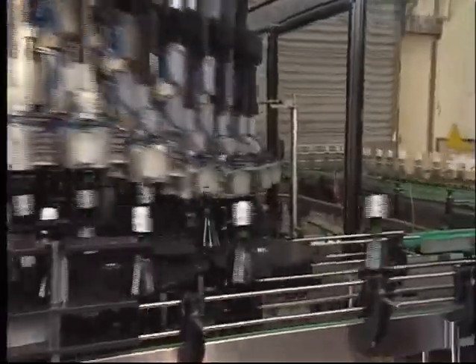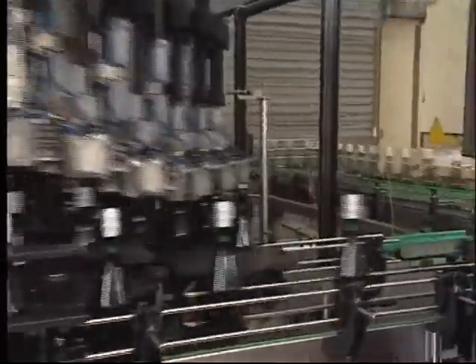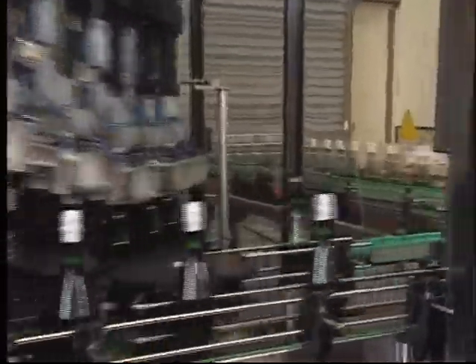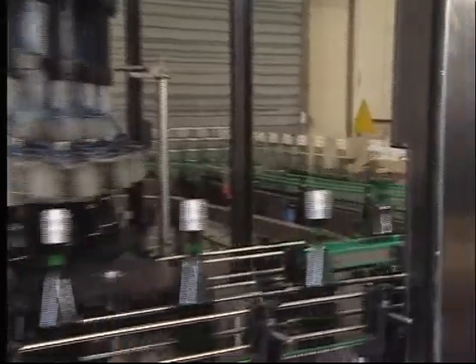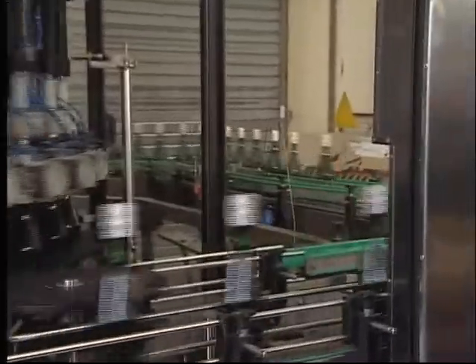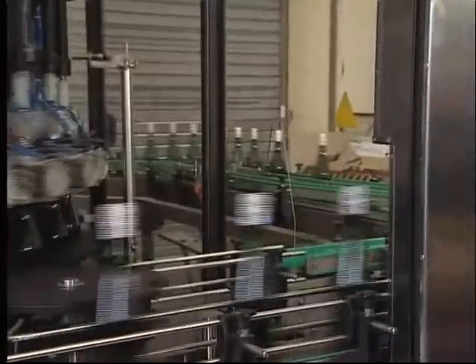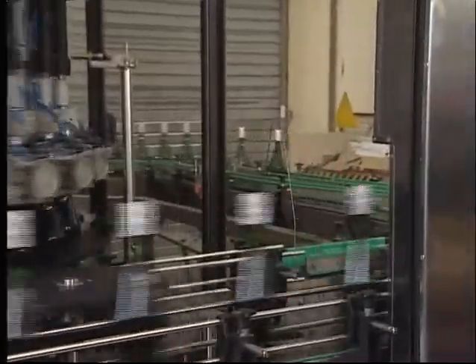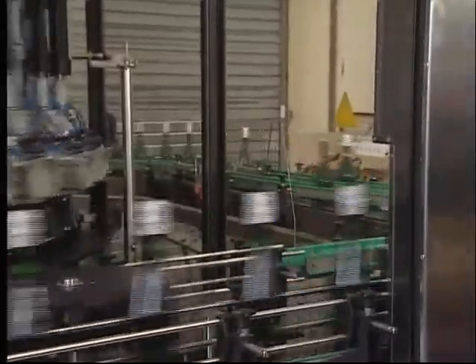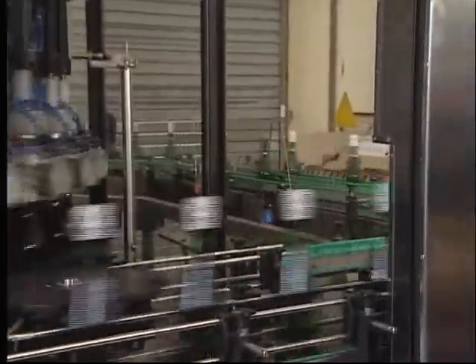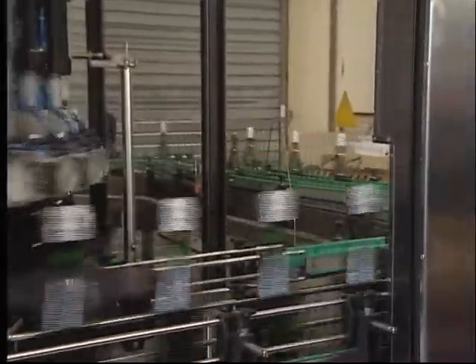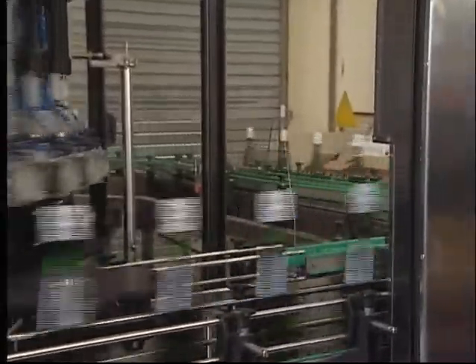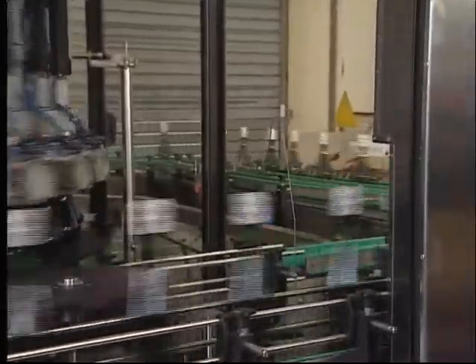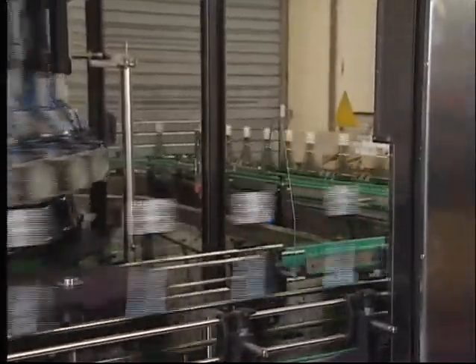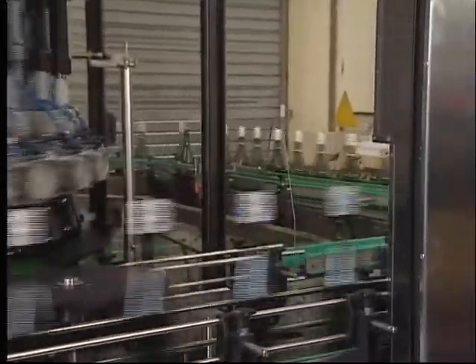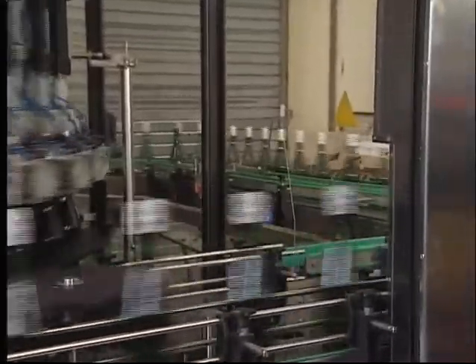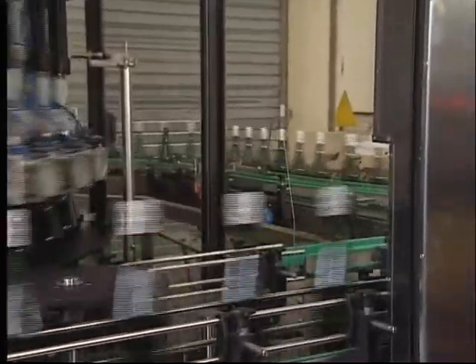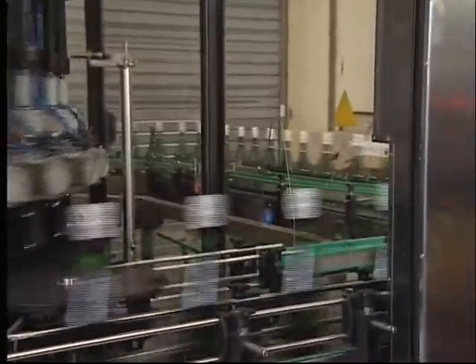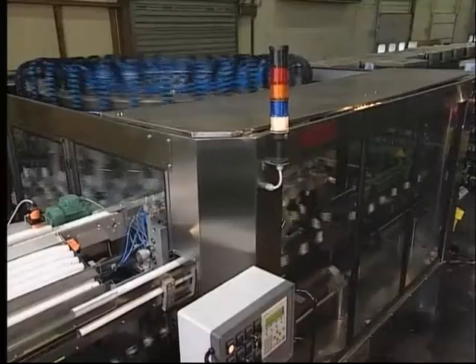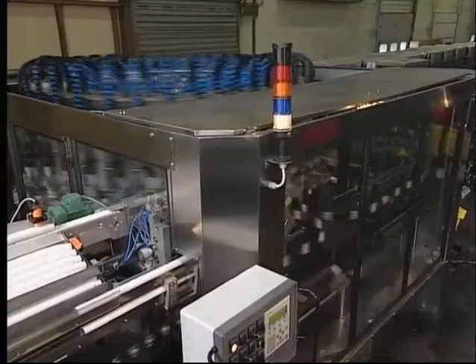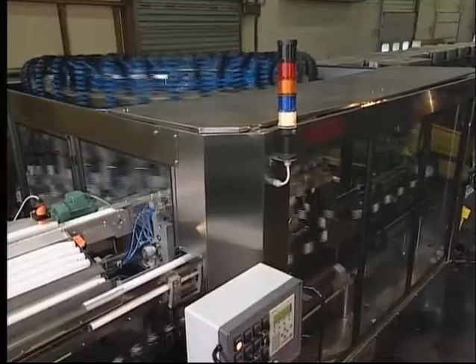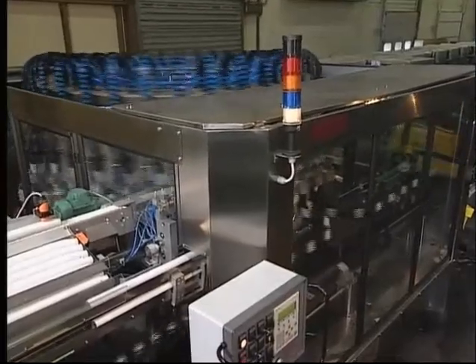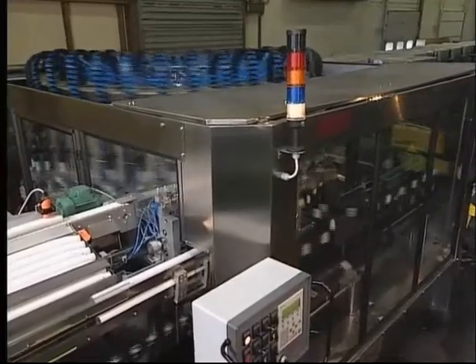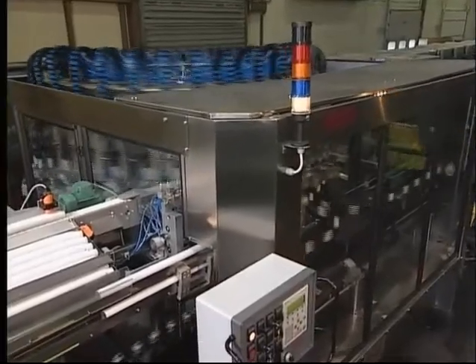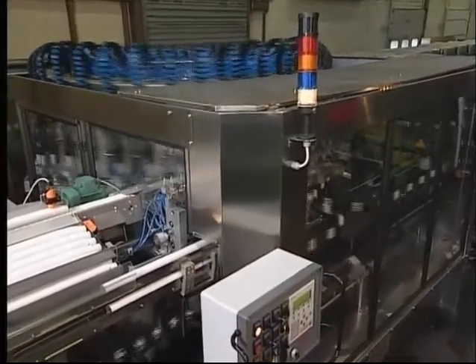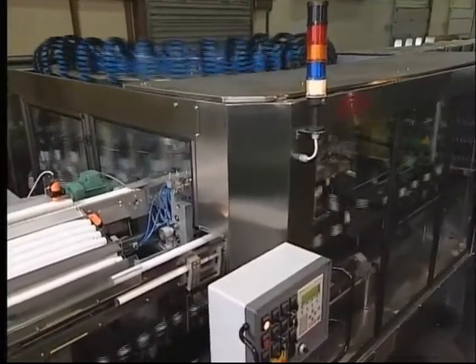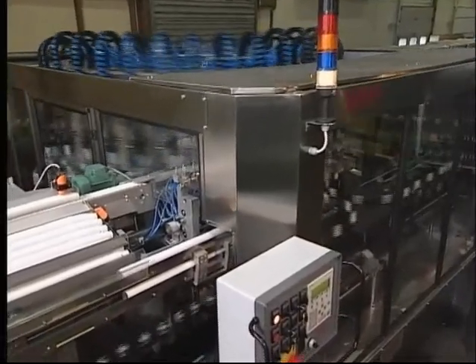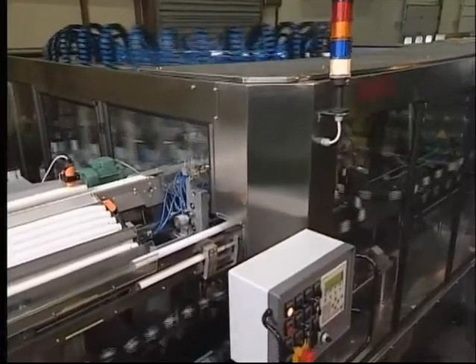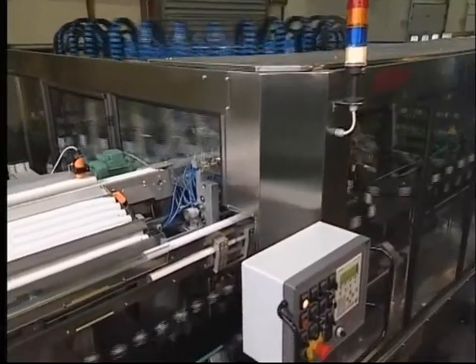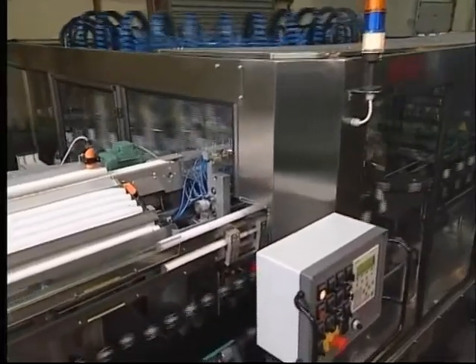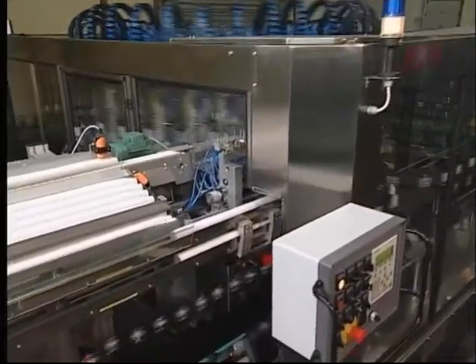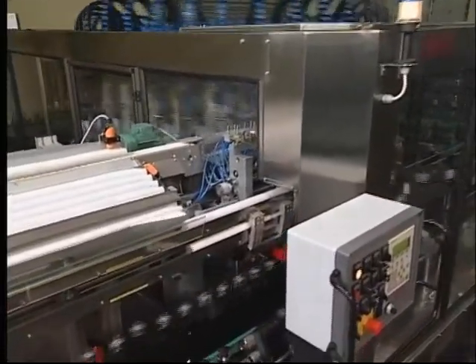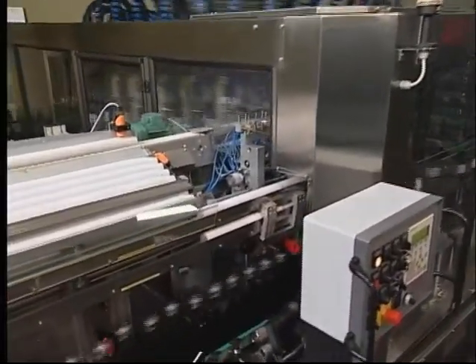Thanks to Chemotec's superior folding technology, it's impossible for the jaws to fail during production. We guarantee a service life of at least one million bottles per set of folding jaws.